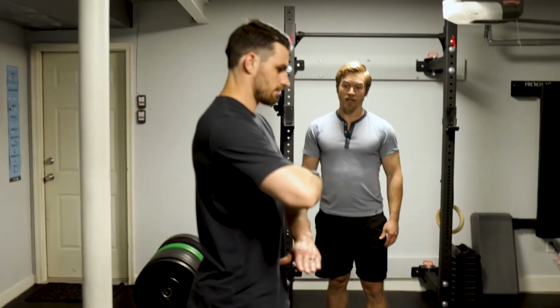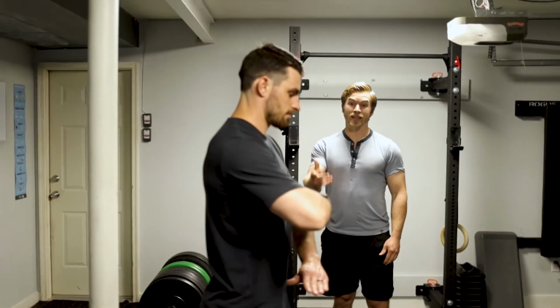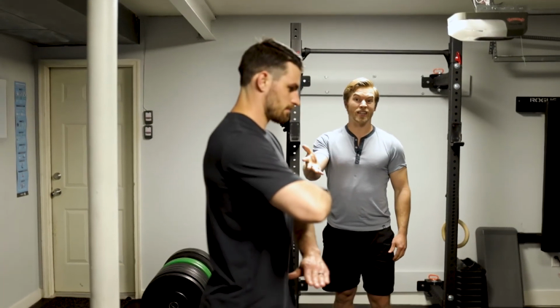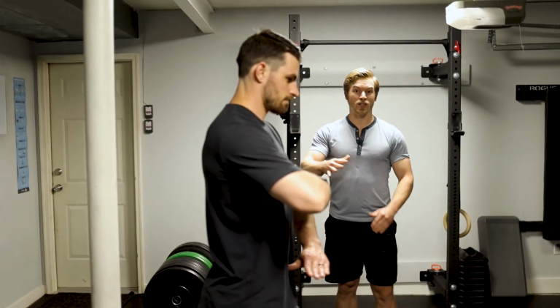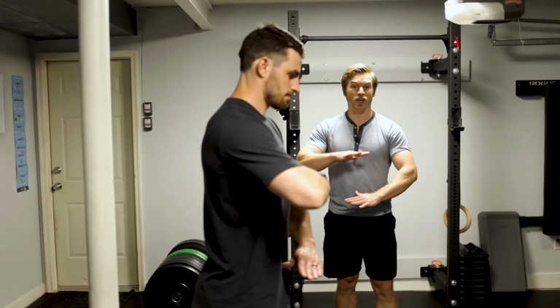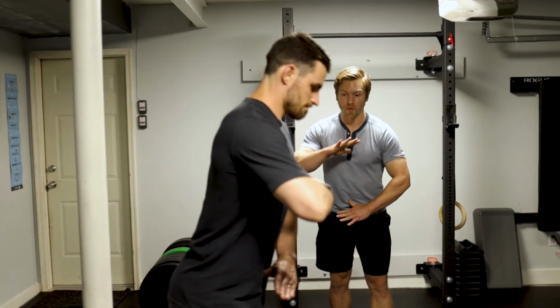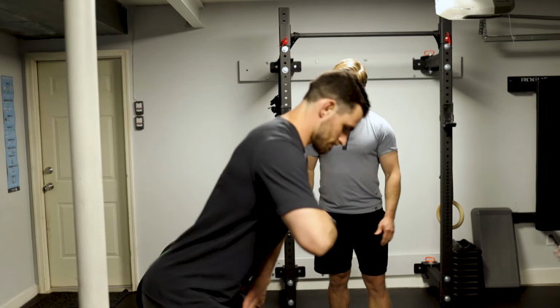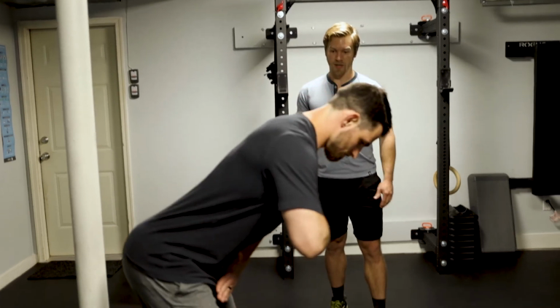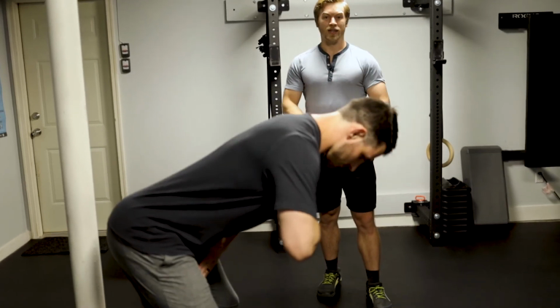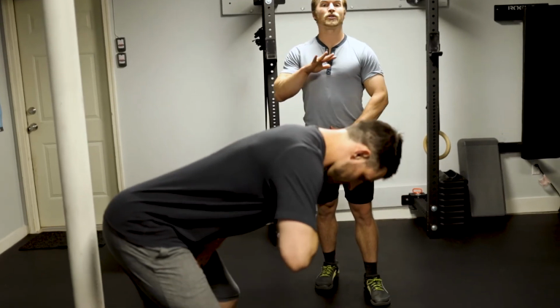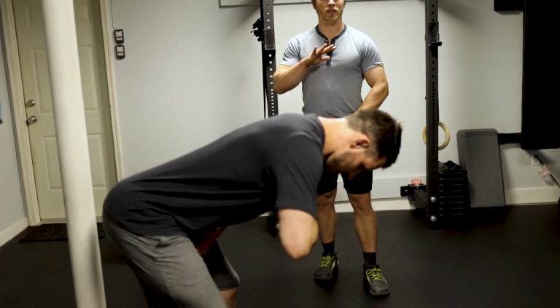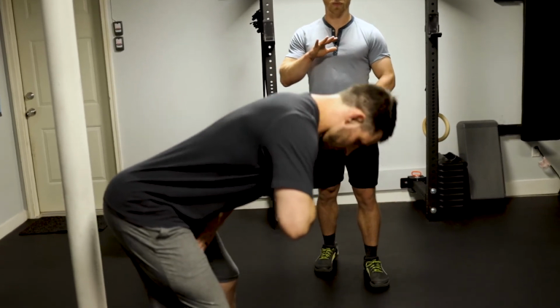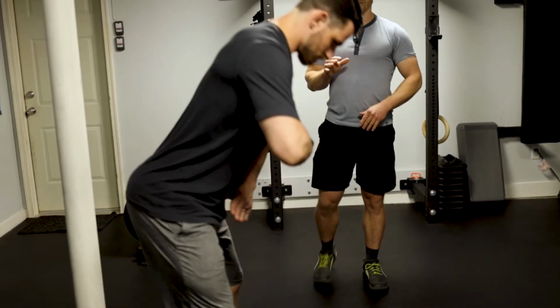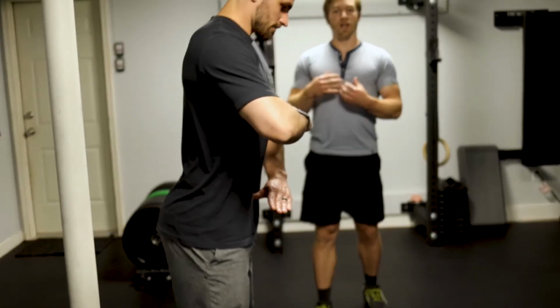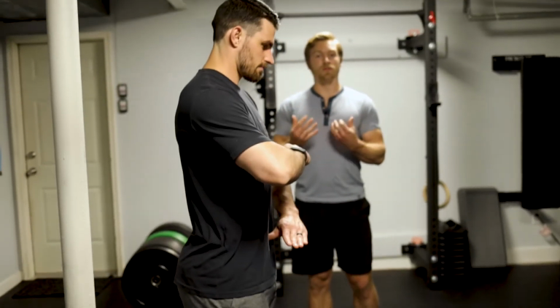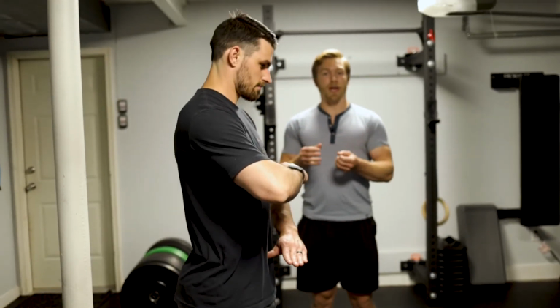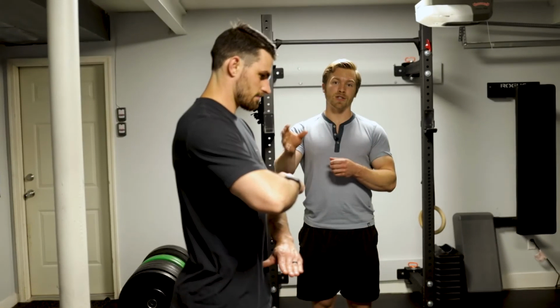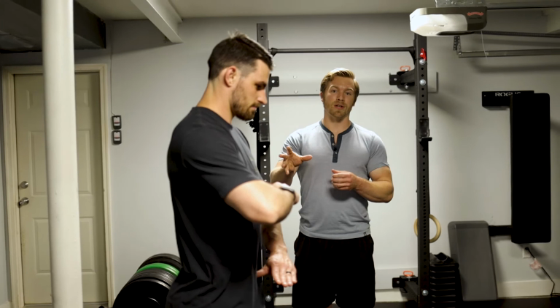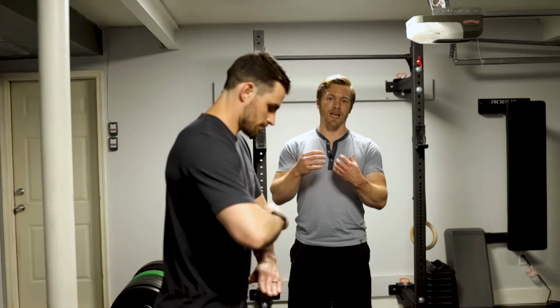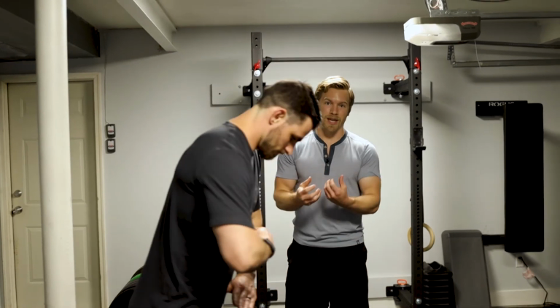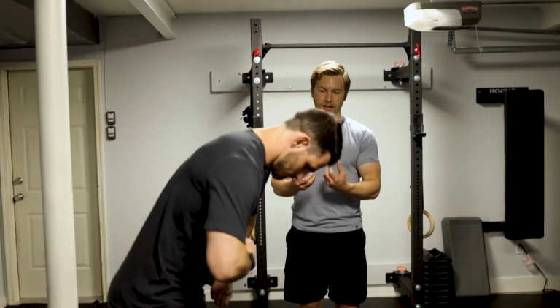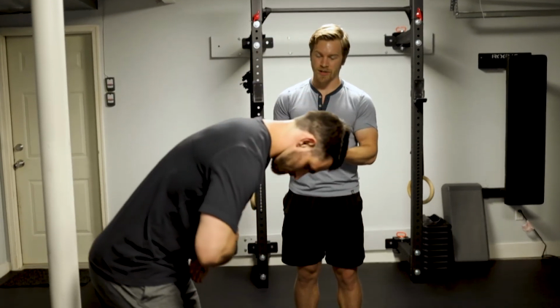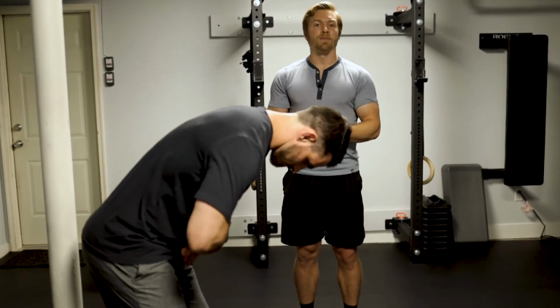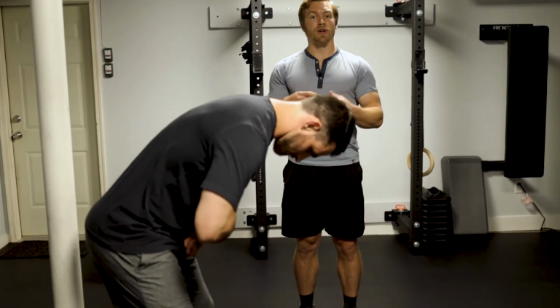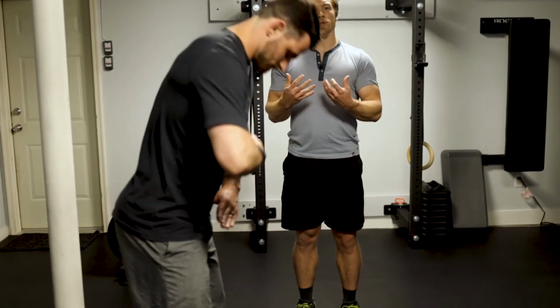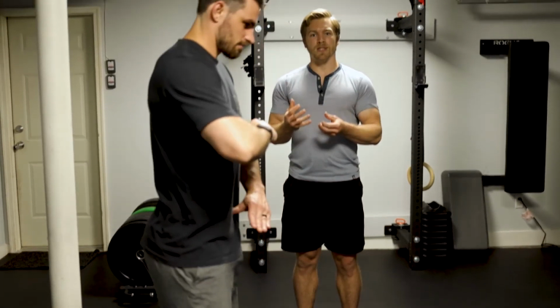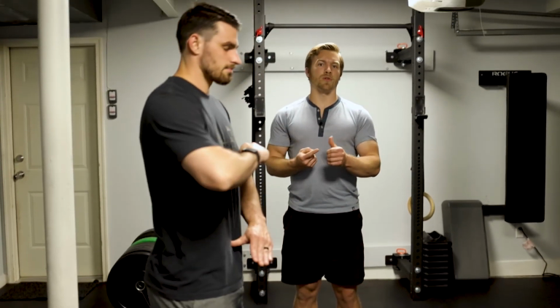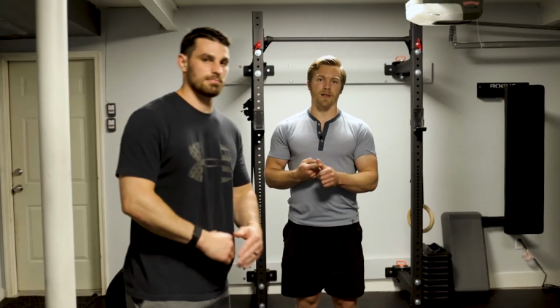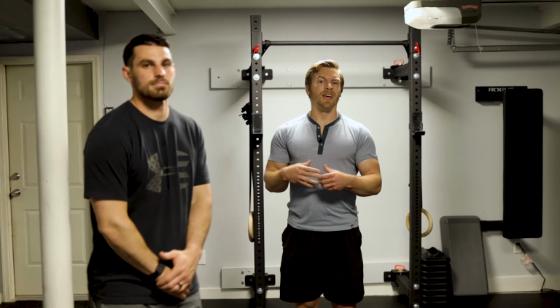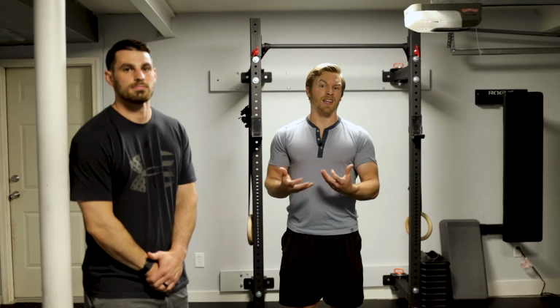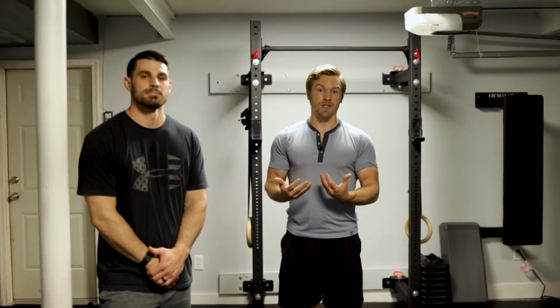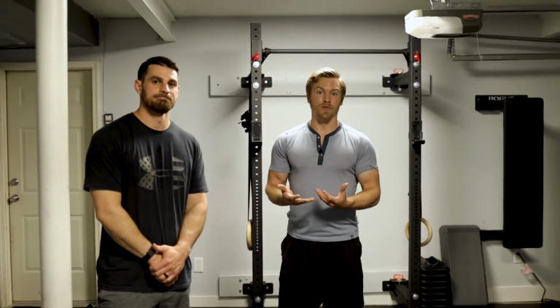If he can't get that position and he's going into over-arch, his hands are coming together. This gives you that quick feedback to teach the patient how to safely get in and out of that position, making sure you're covering your bases before you try to add load and add any risk to that movement.